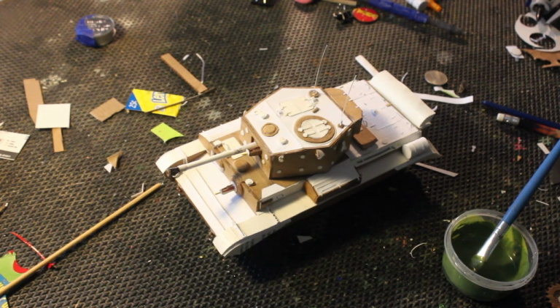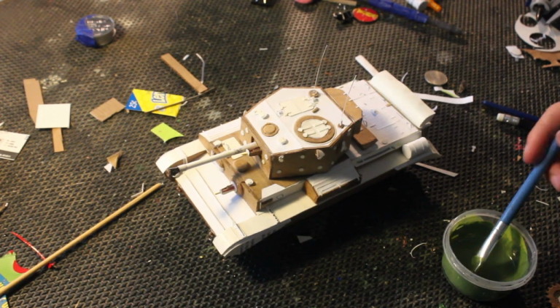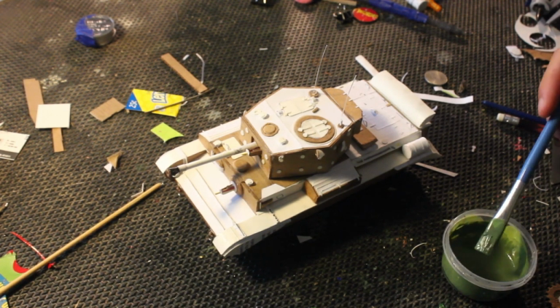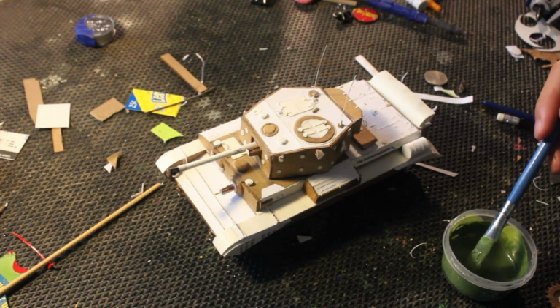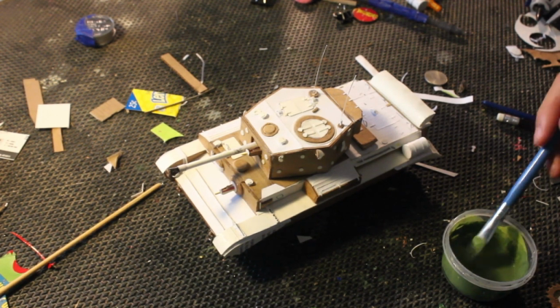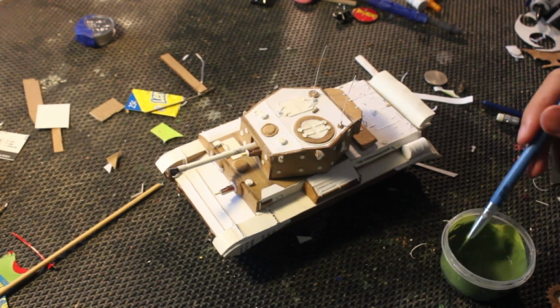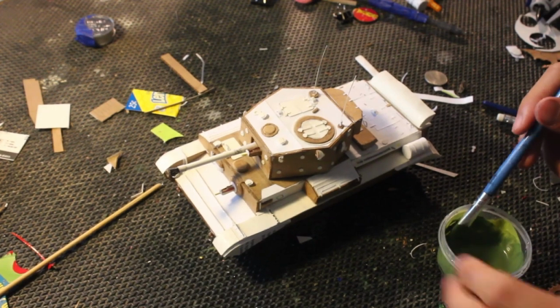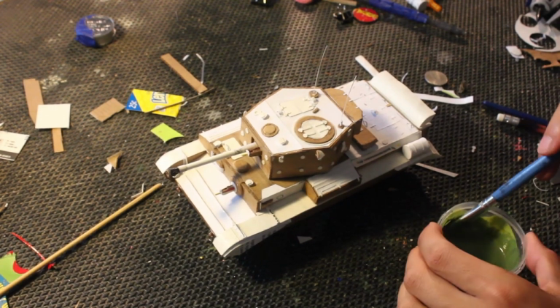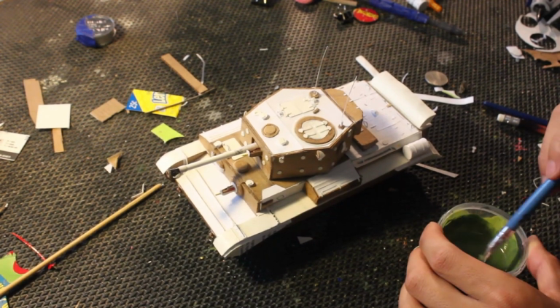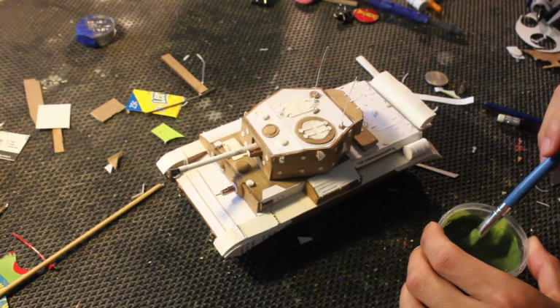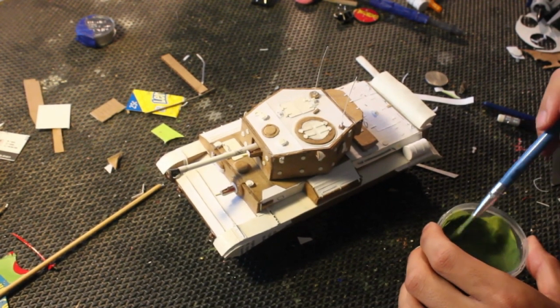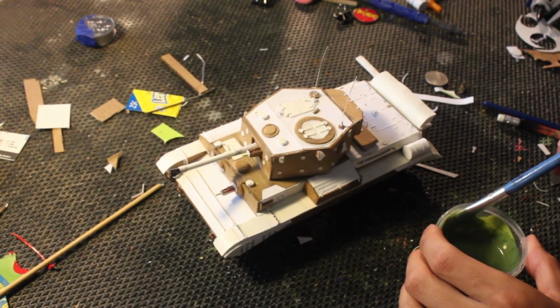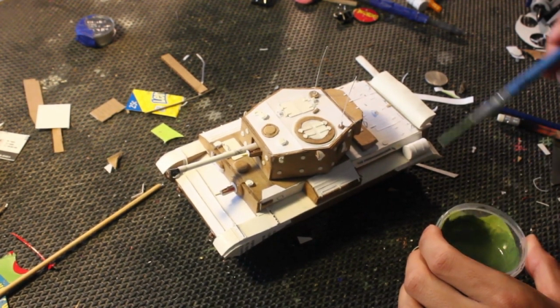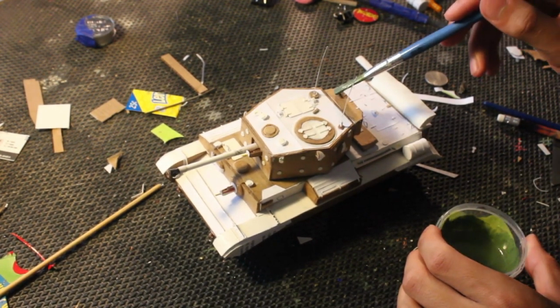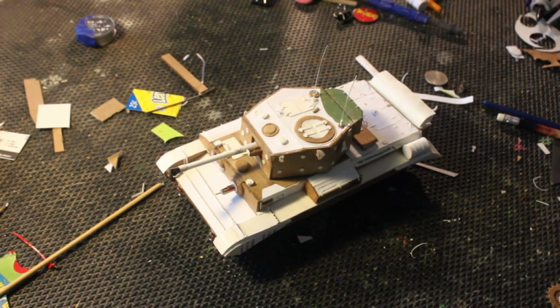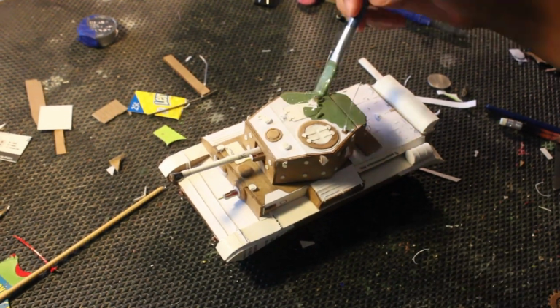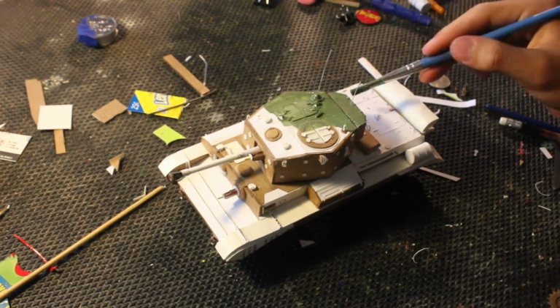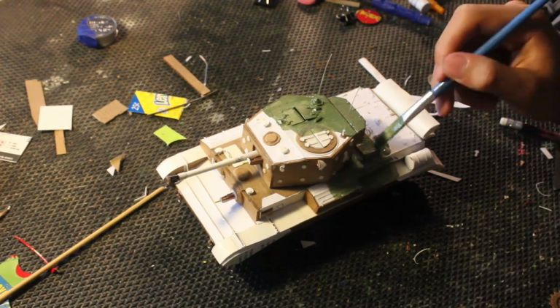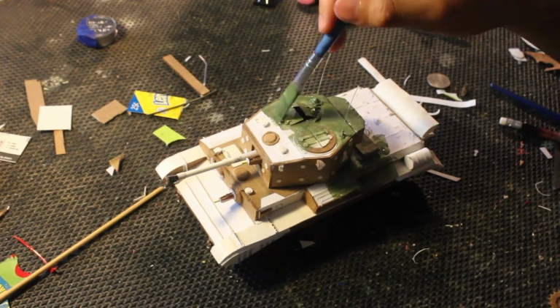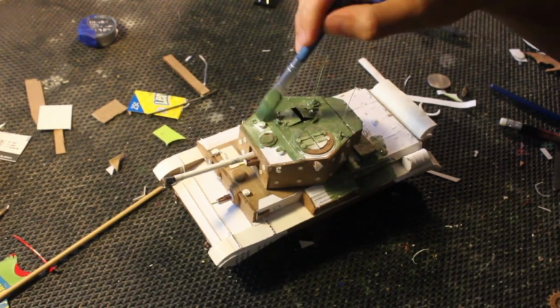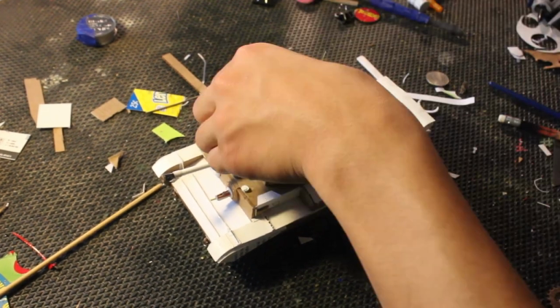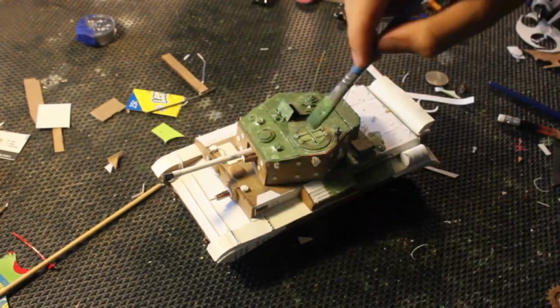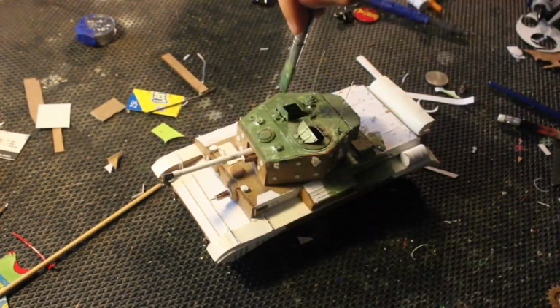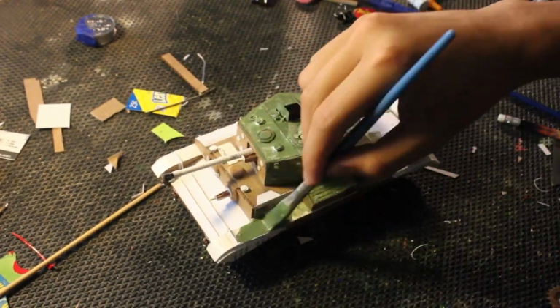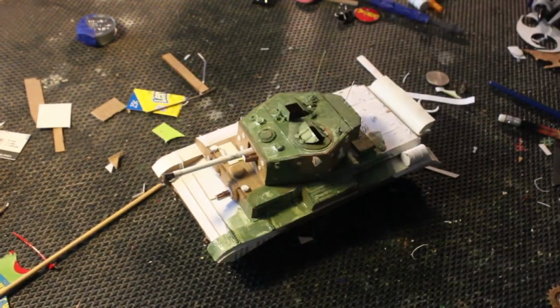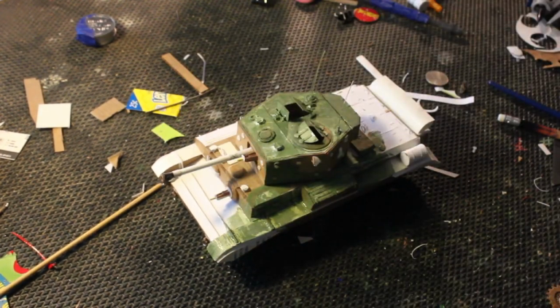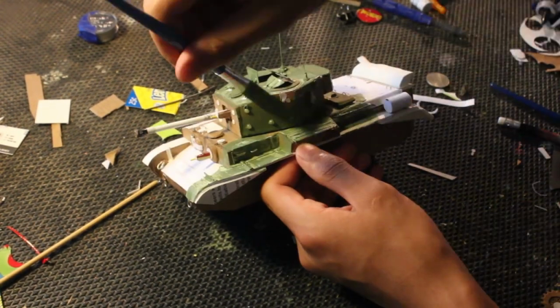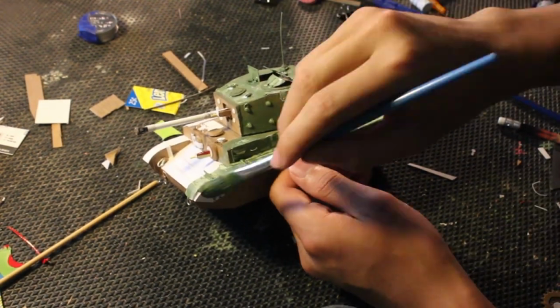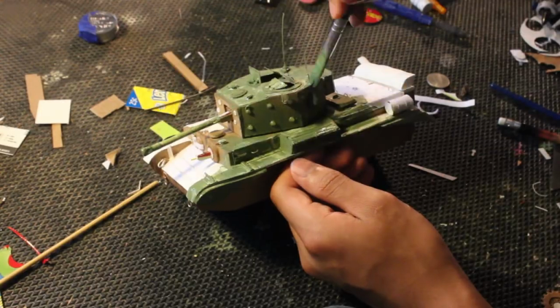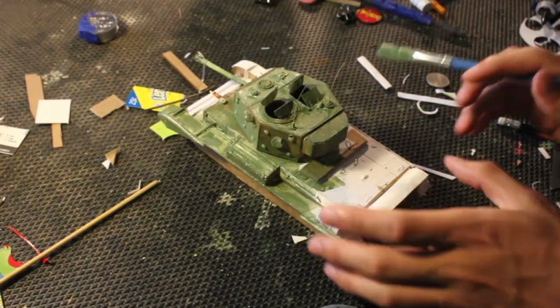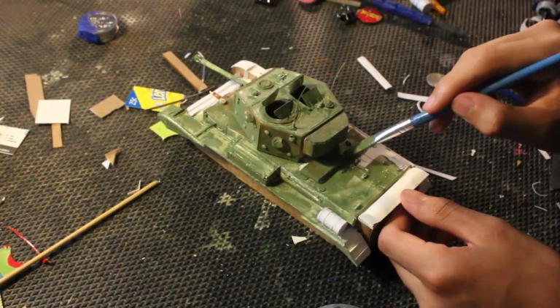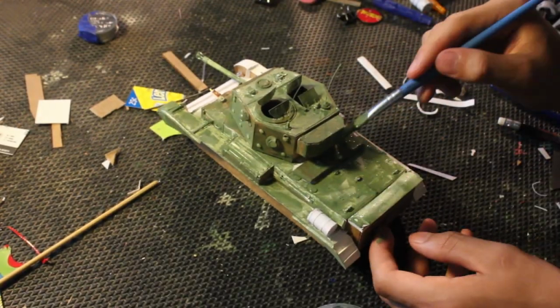Soon I finished all the details and it was time to paint it. For this model I decided to make the wheels separately and paint them separately. This tank is painted with a base coat of just some green.